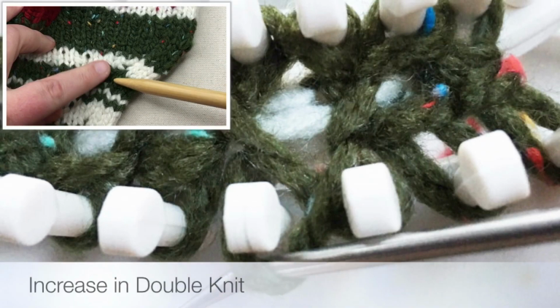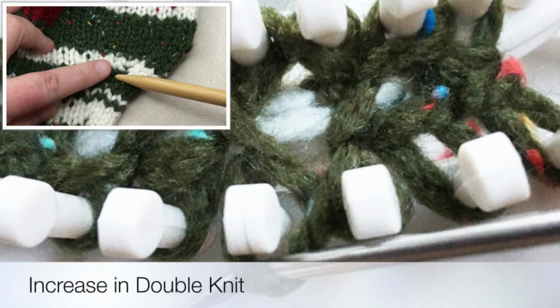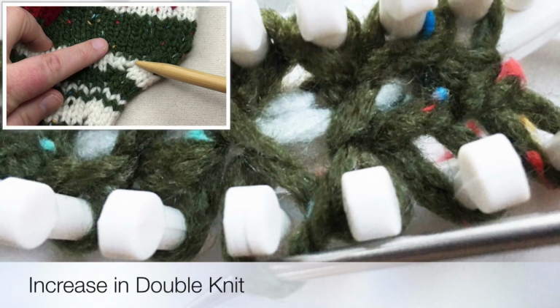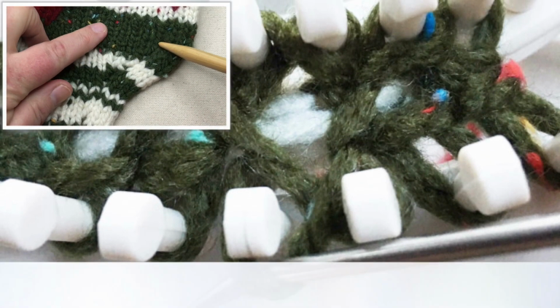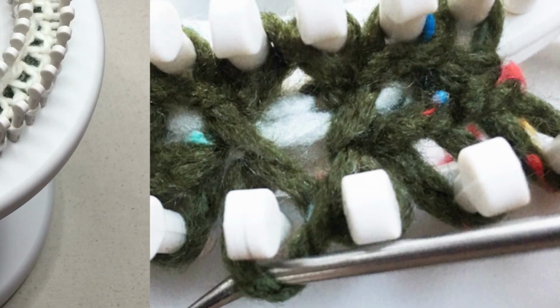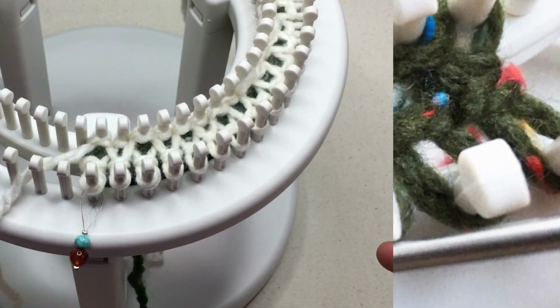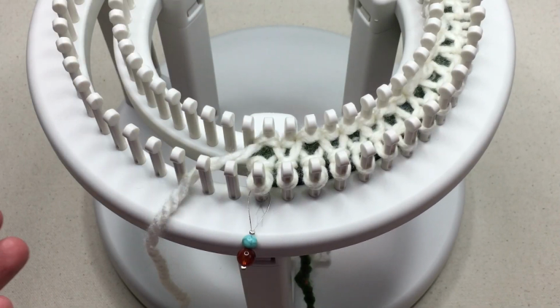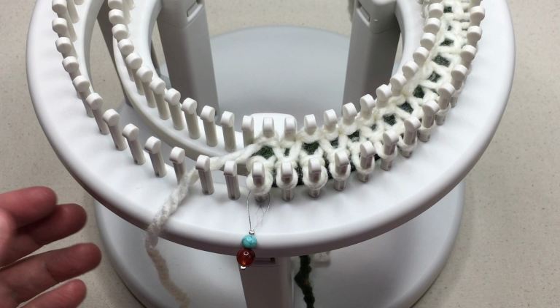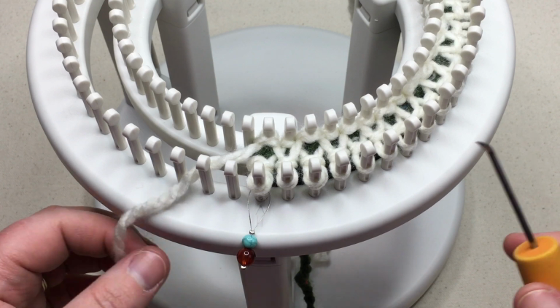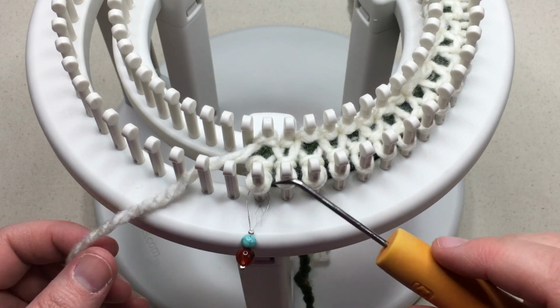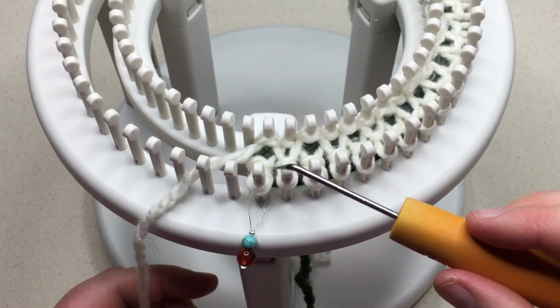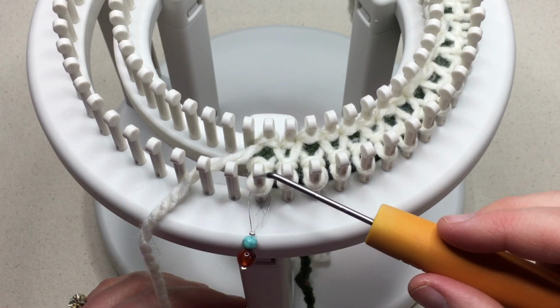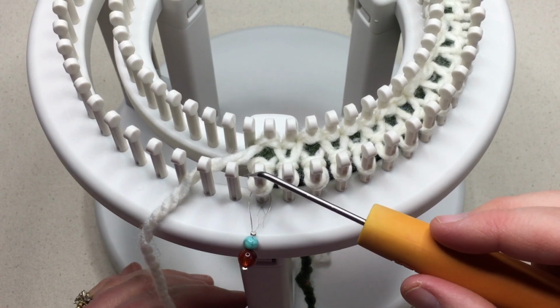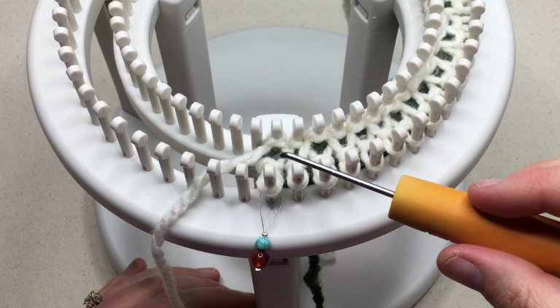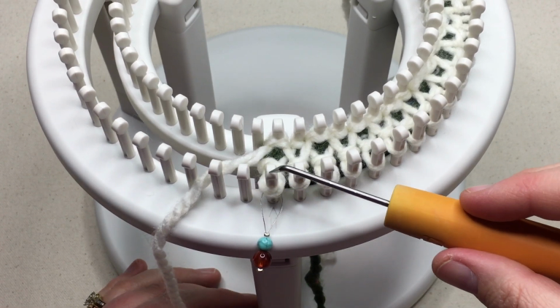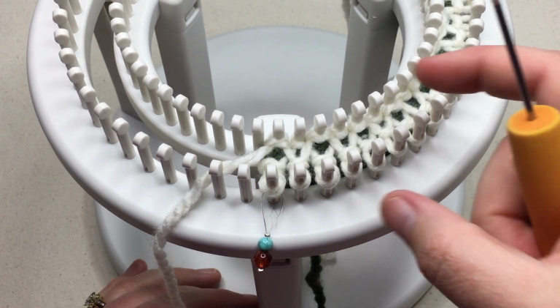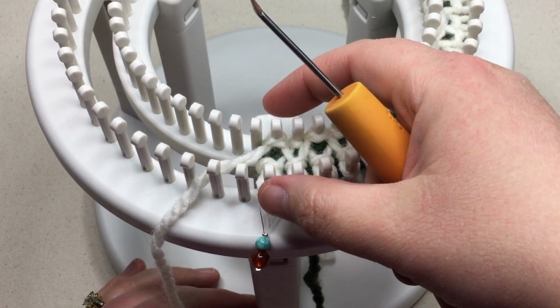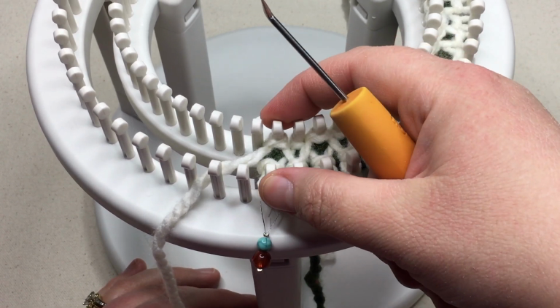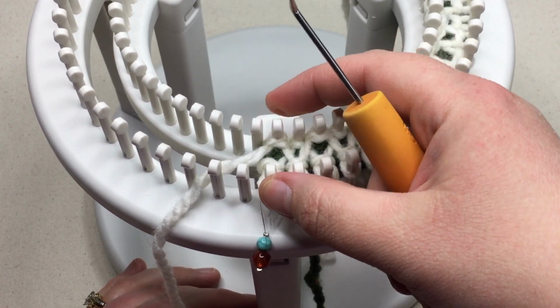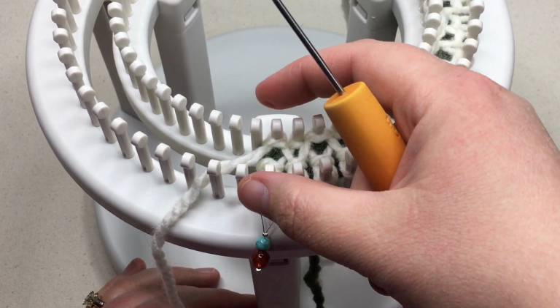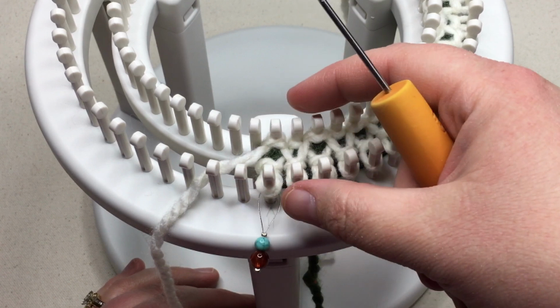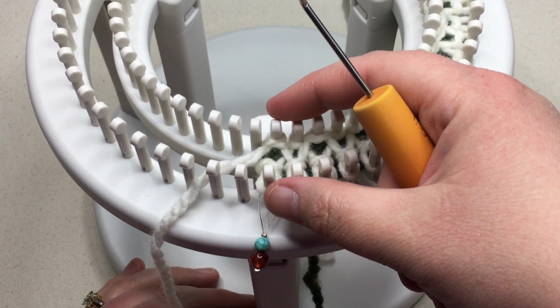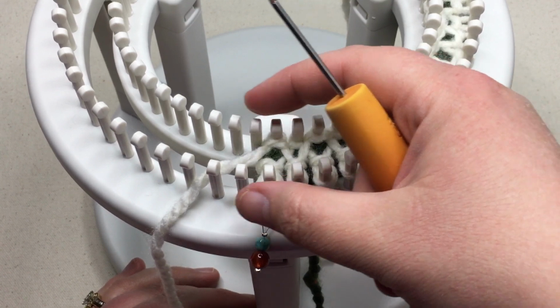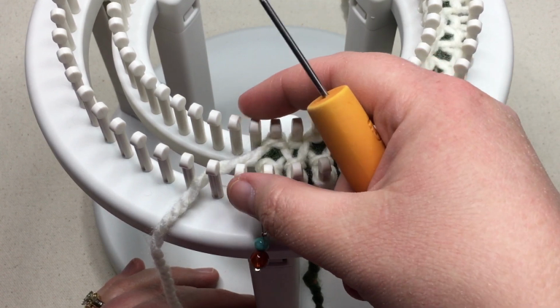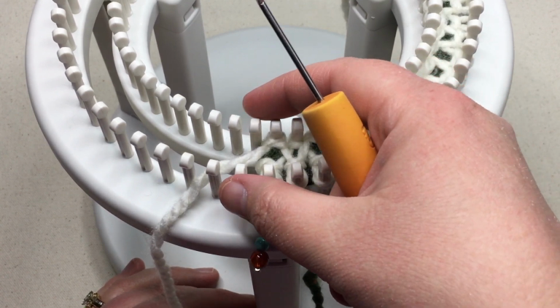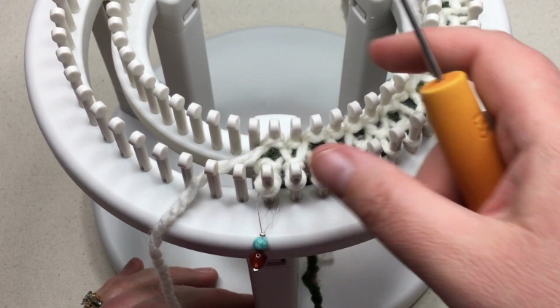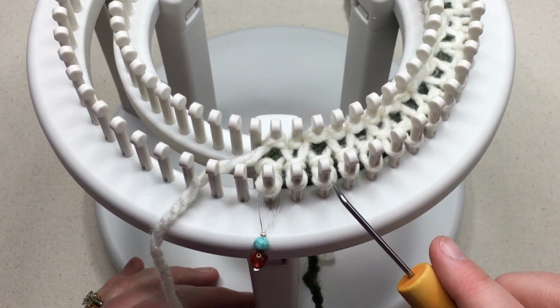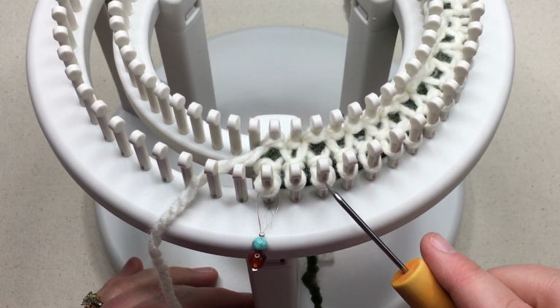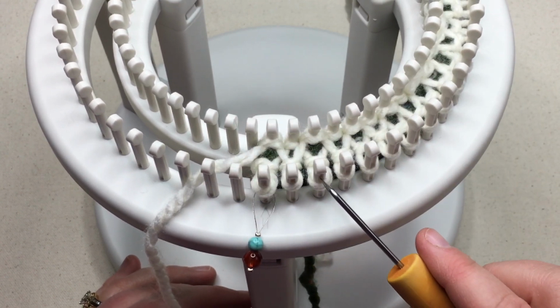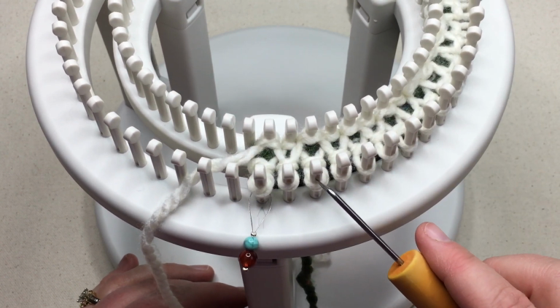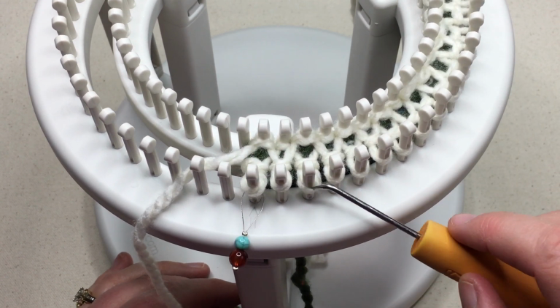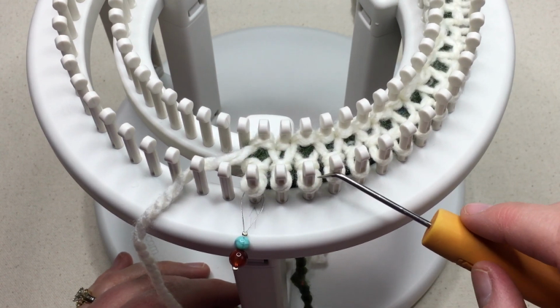Let's increase our stitches. We're ready for our increase row, and we are still increasing in pairs, so we still want to work in pairs. We're just moving stitches over one, but we're going to make this third peg empty.